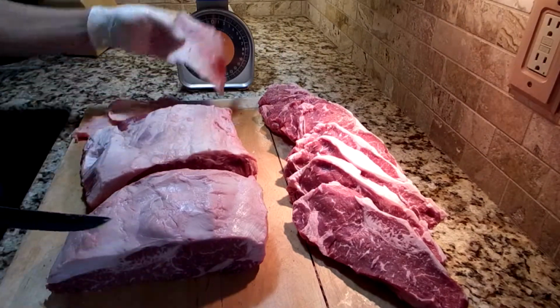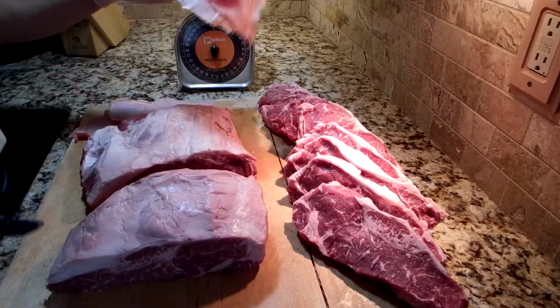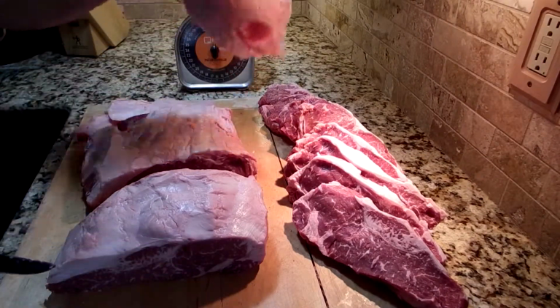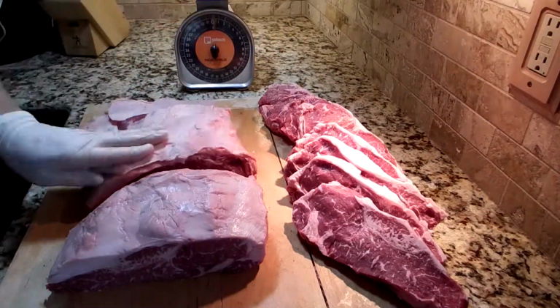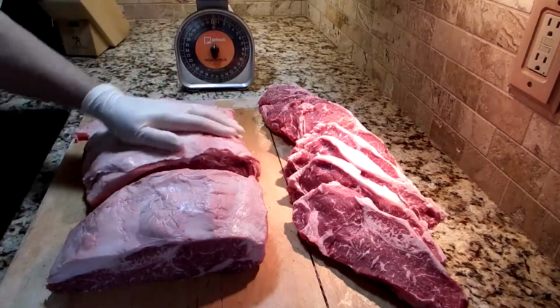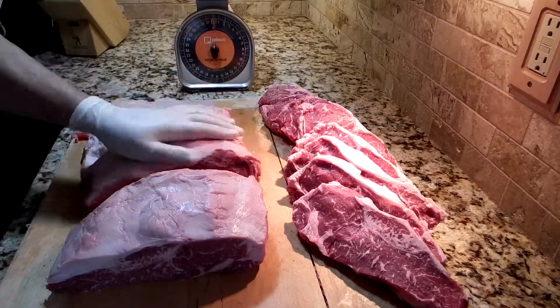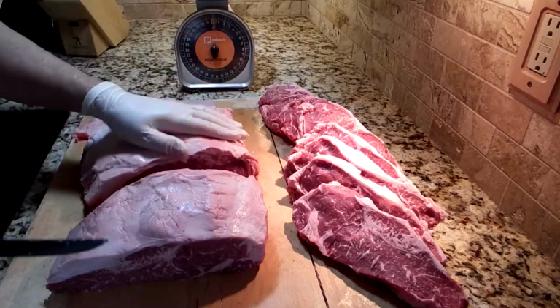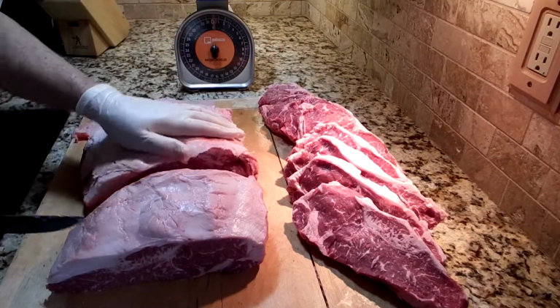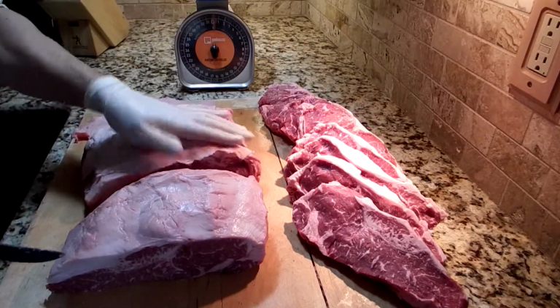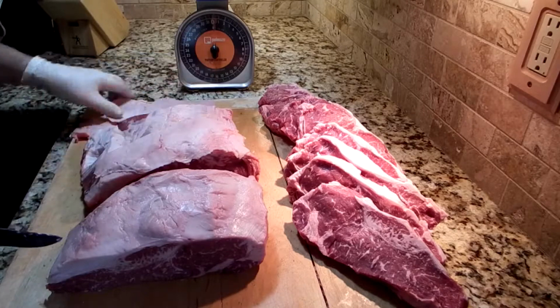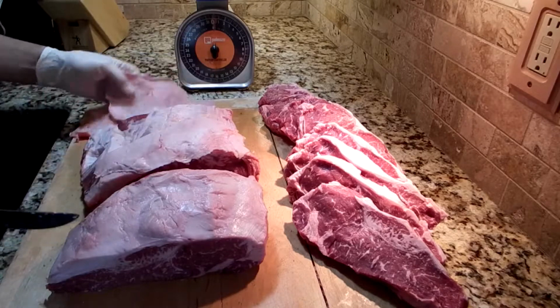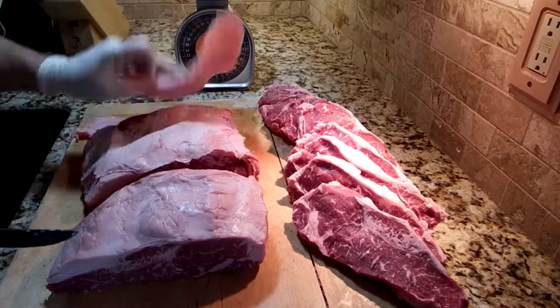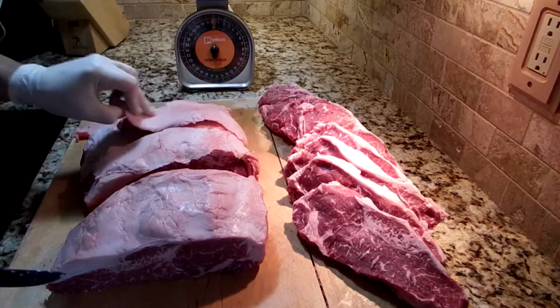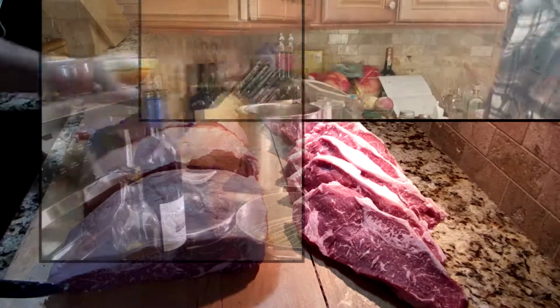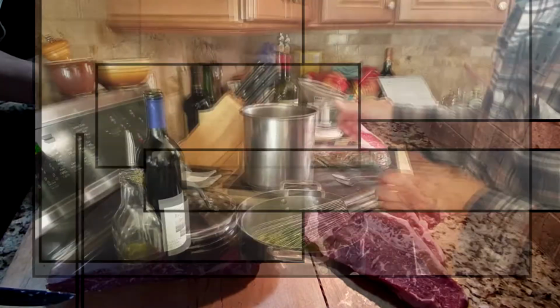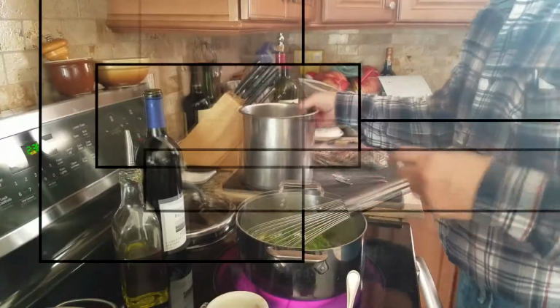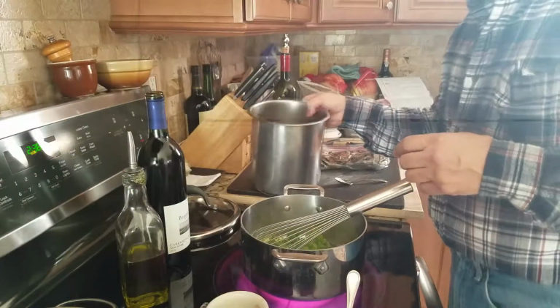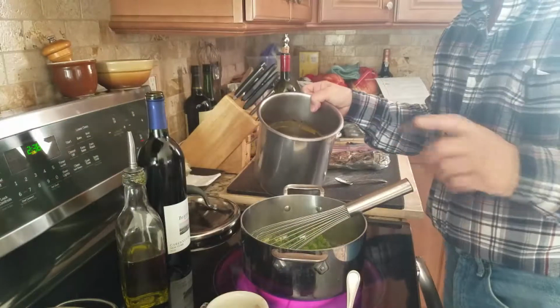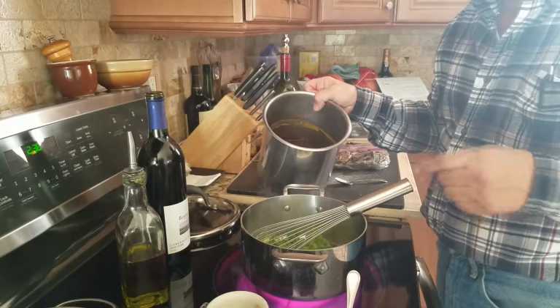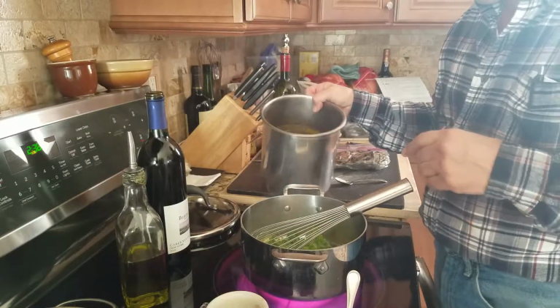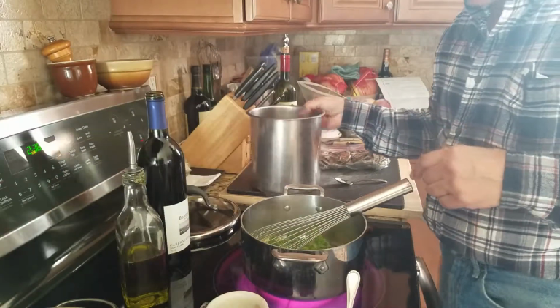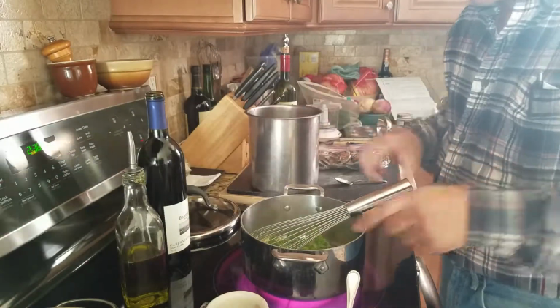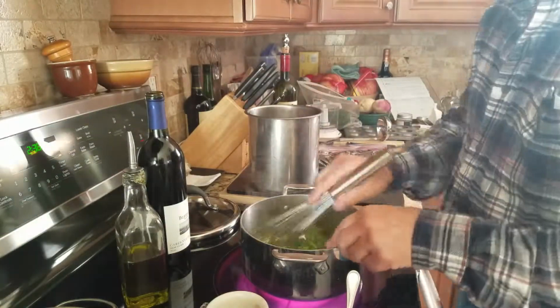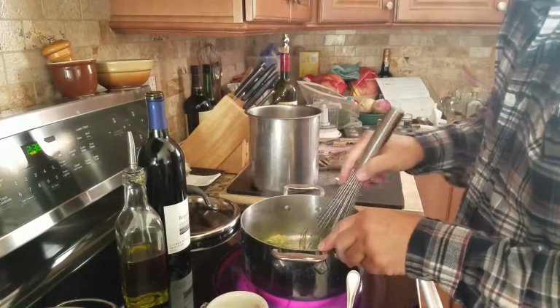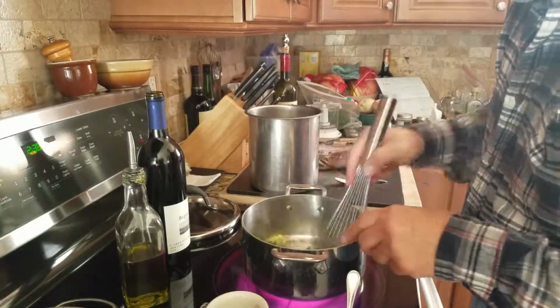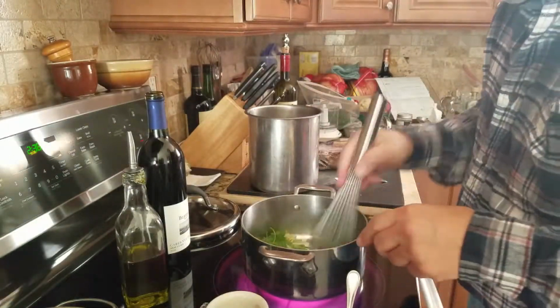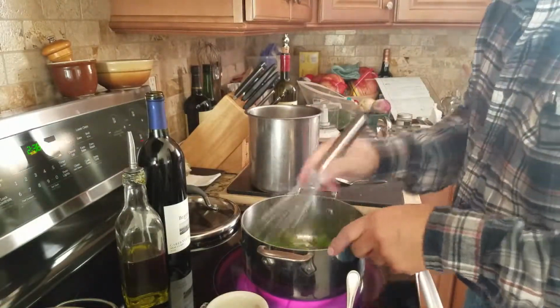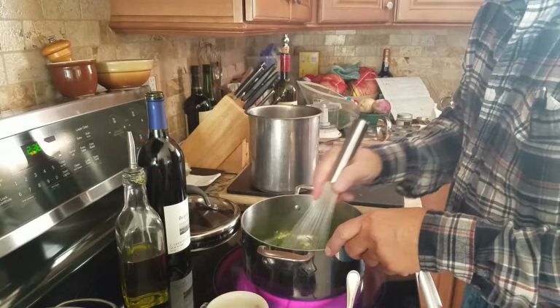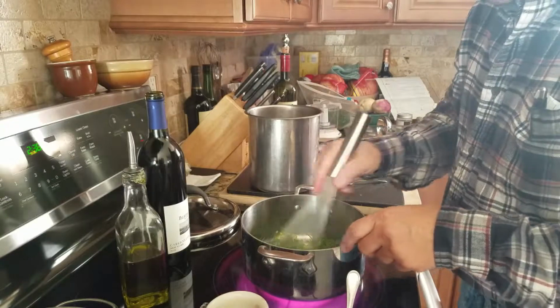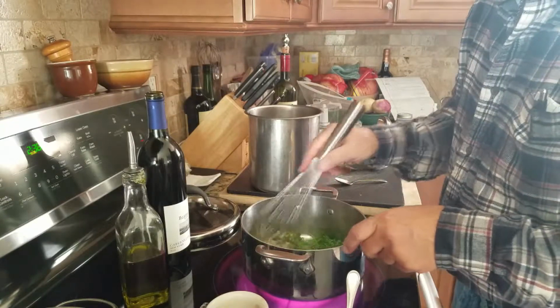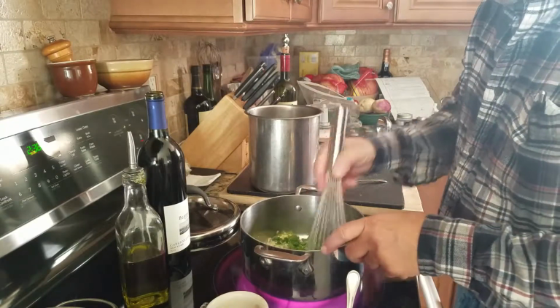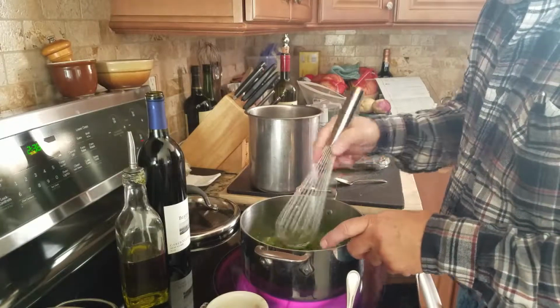Now to prep this roast here, I'm actually going to take some of the fat and put it back on the meat, and then I'll add some stock once it's reduced with some red wine.